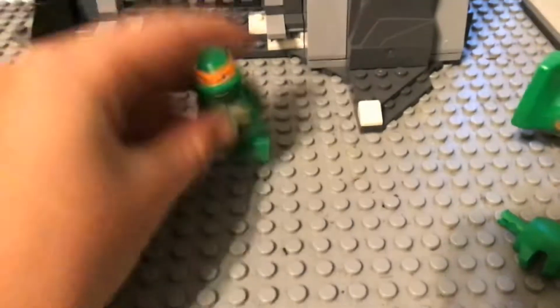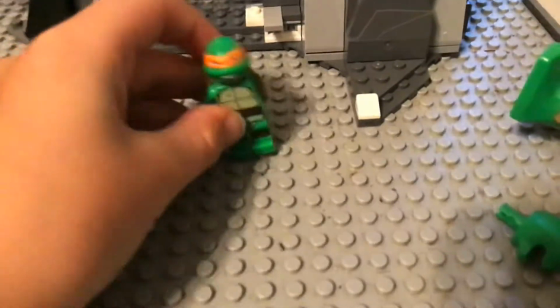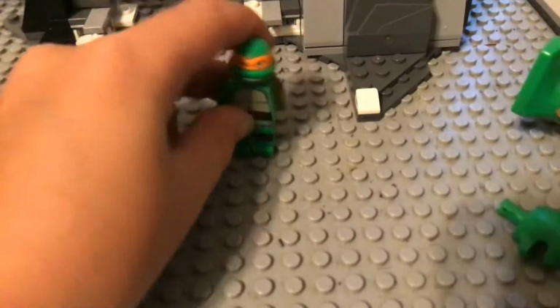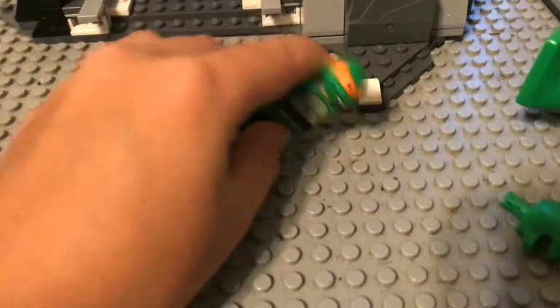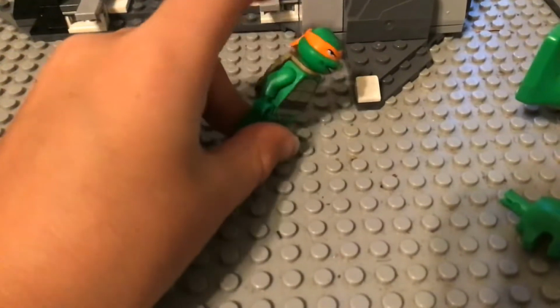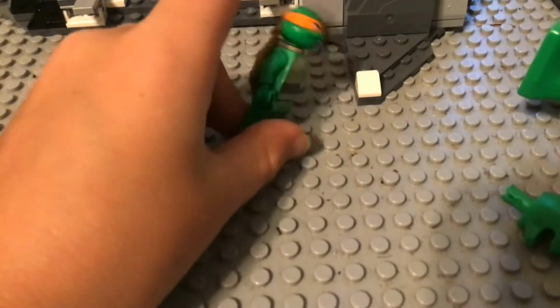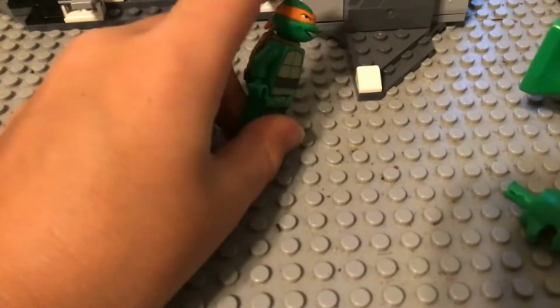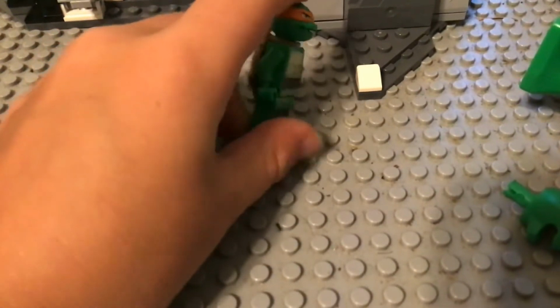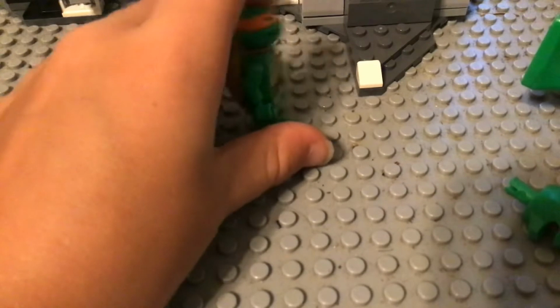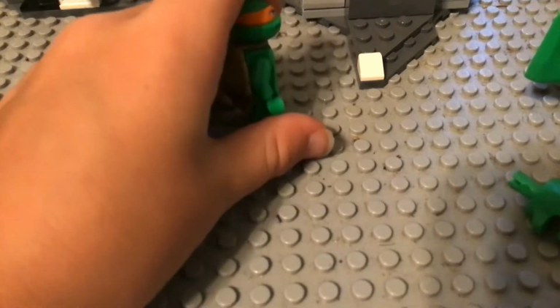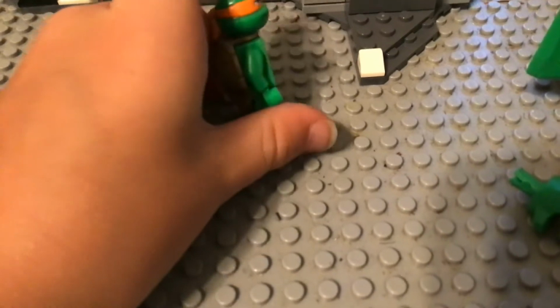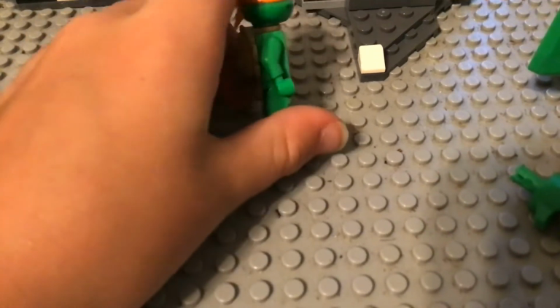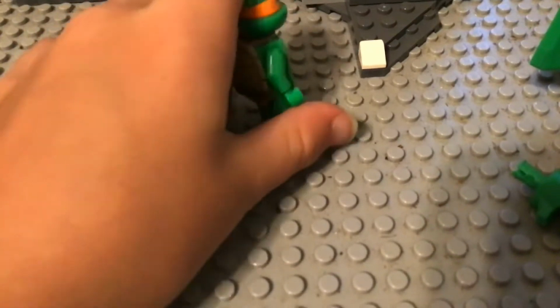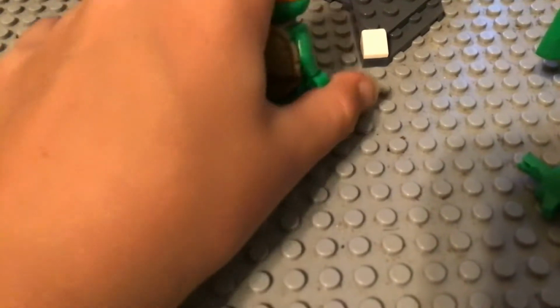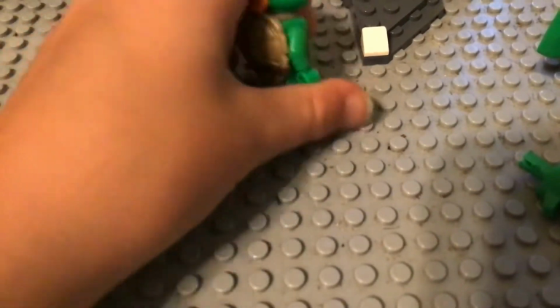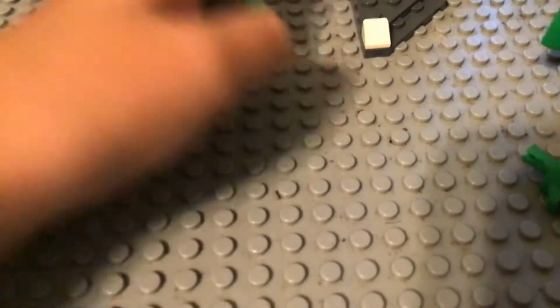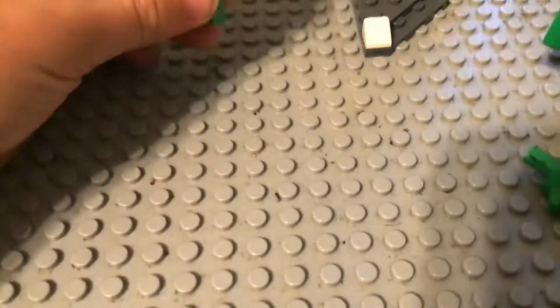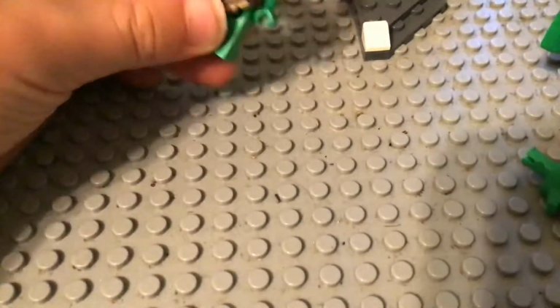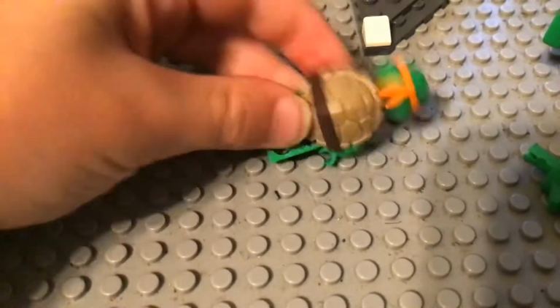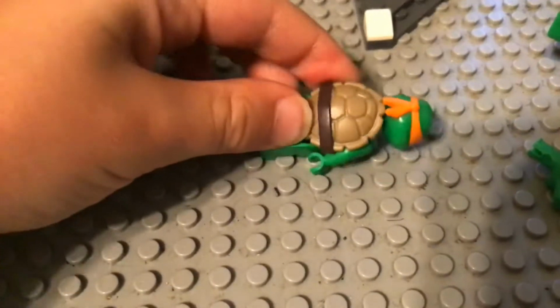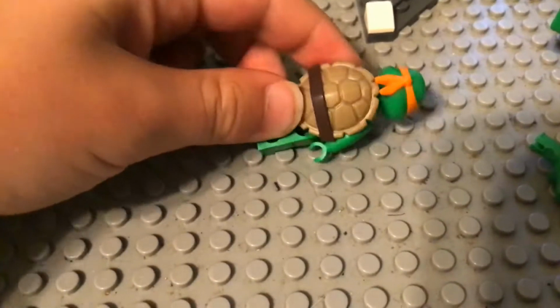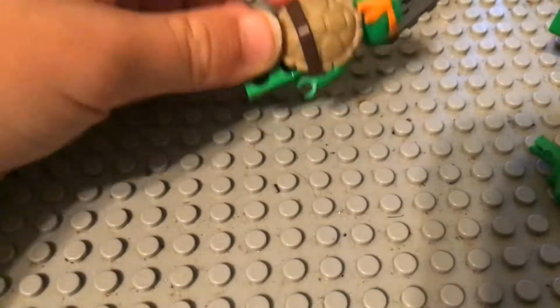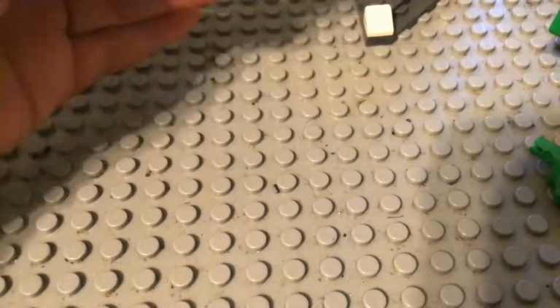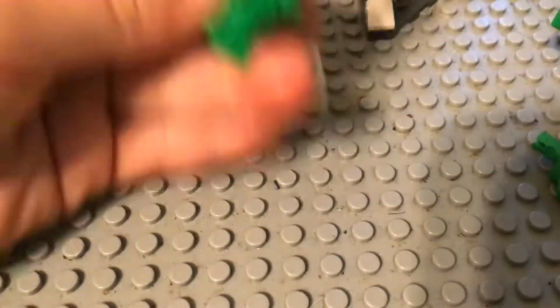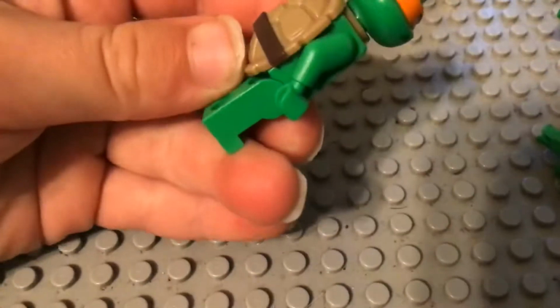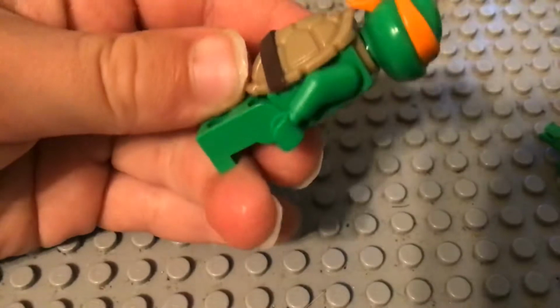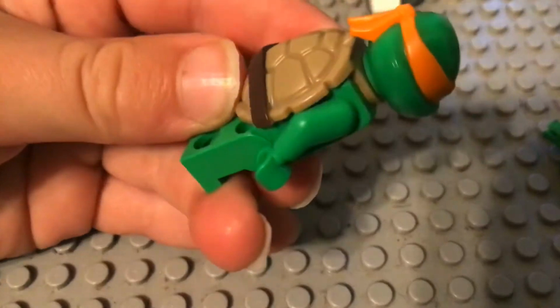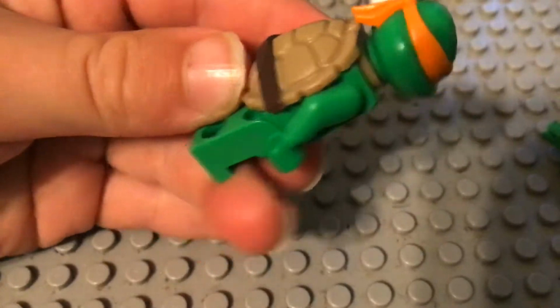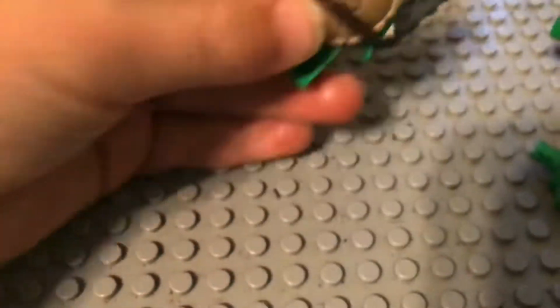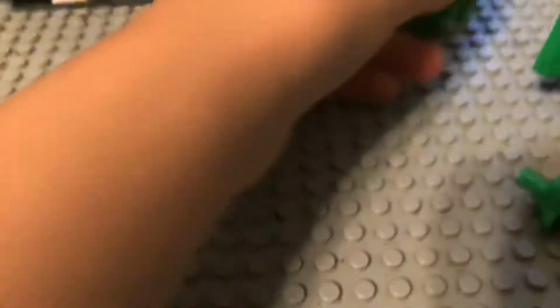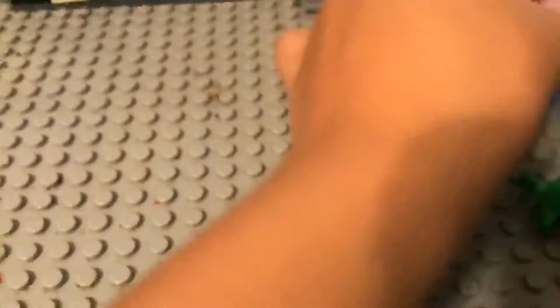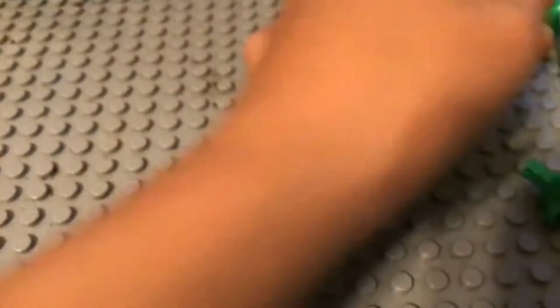And Ninja Turtle. I don't really make any updates to him because it's pretty hard to make an update for the Ninja Turtles.